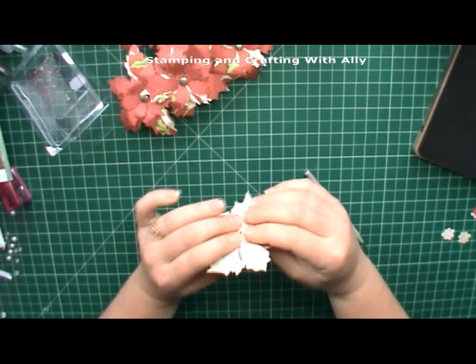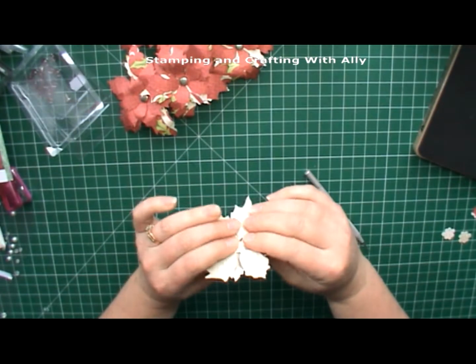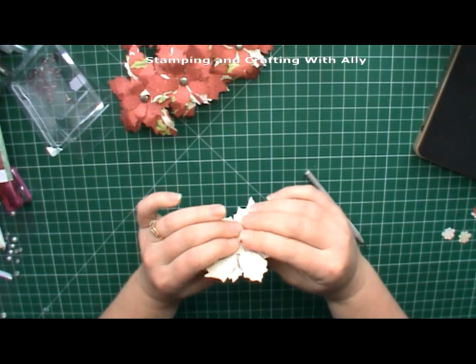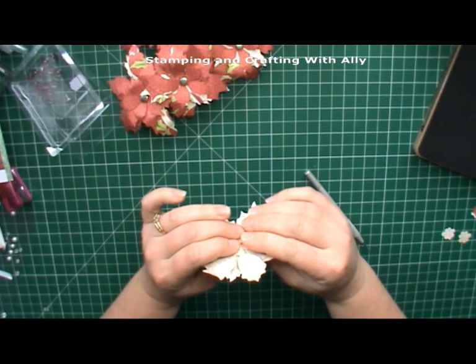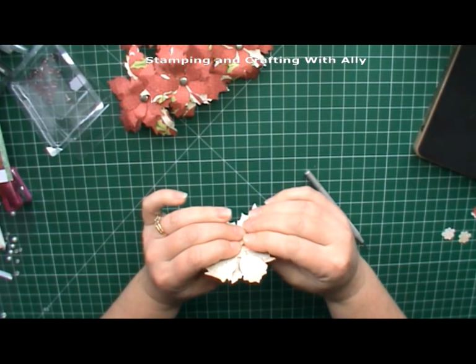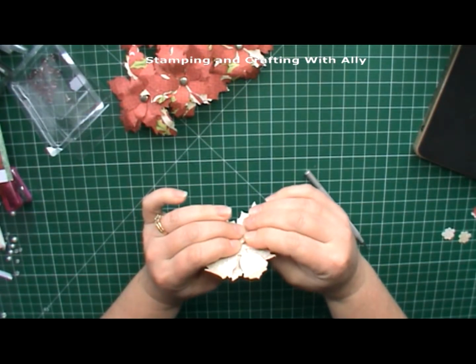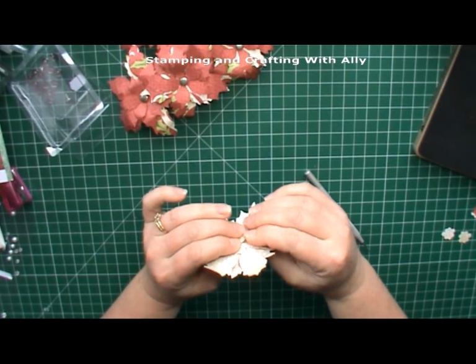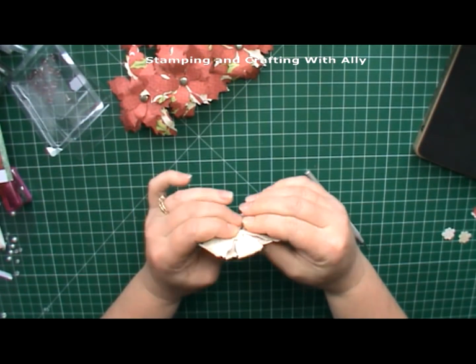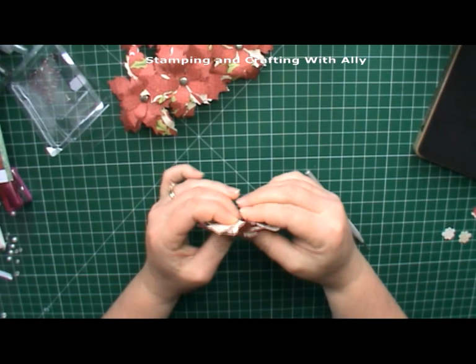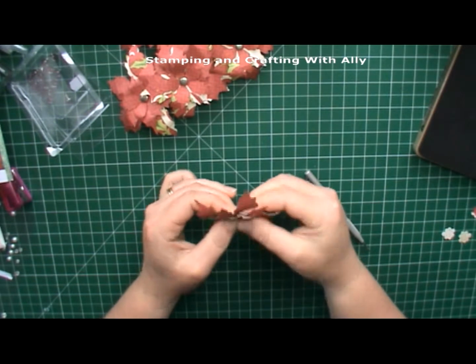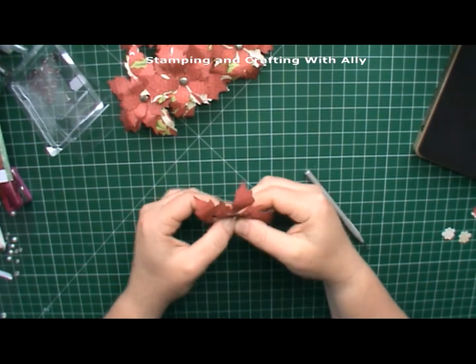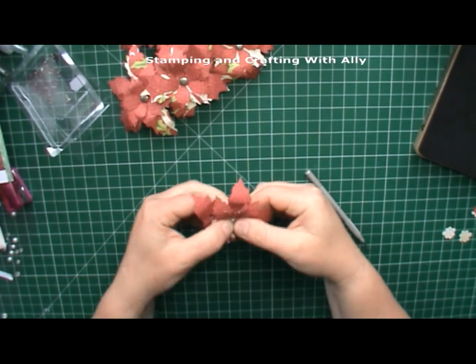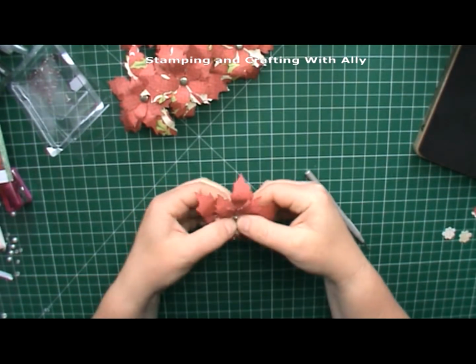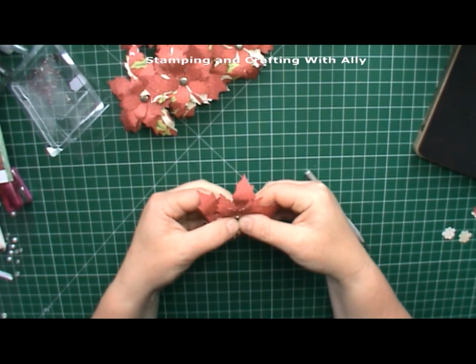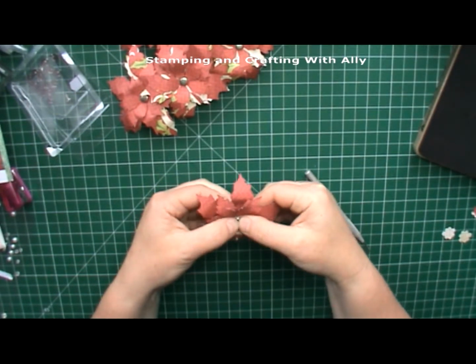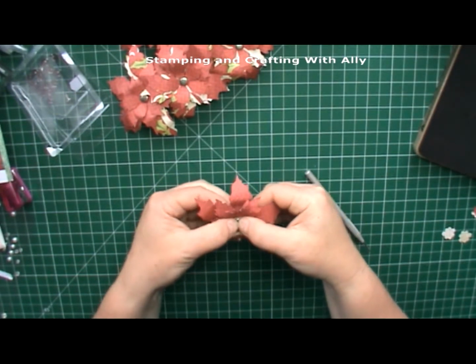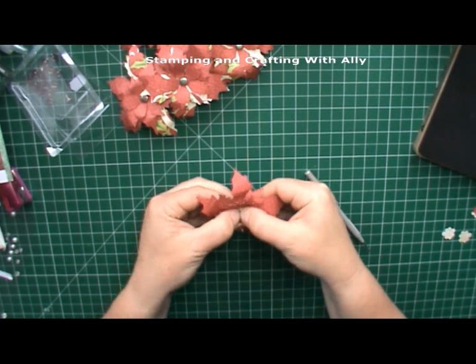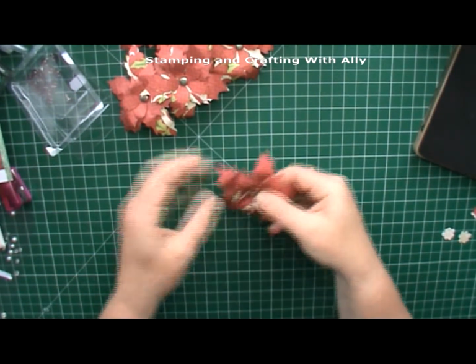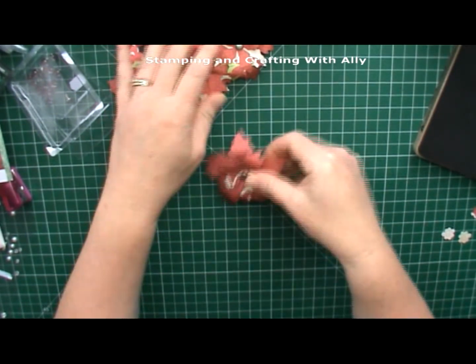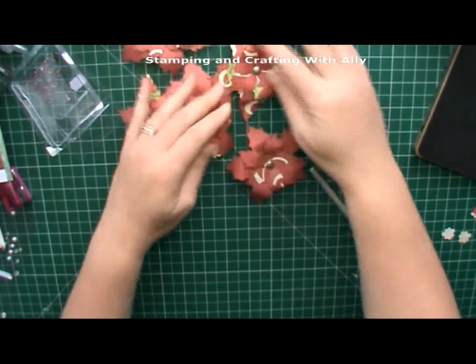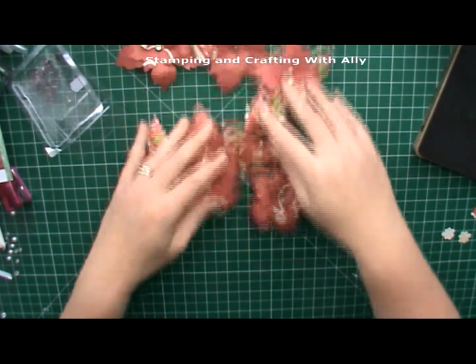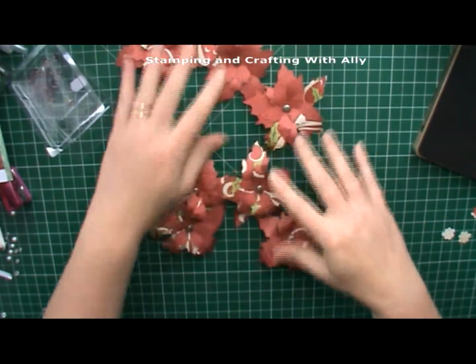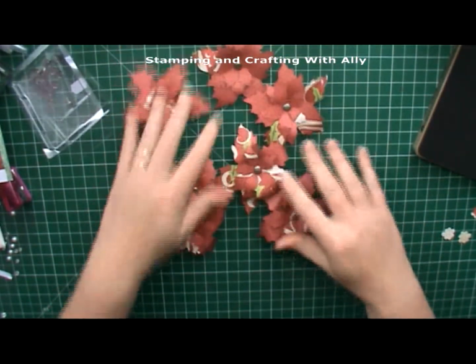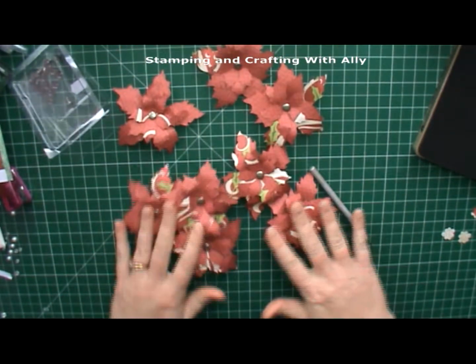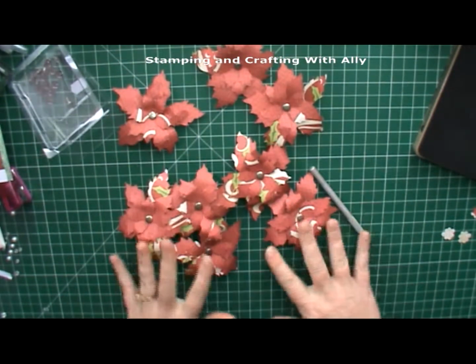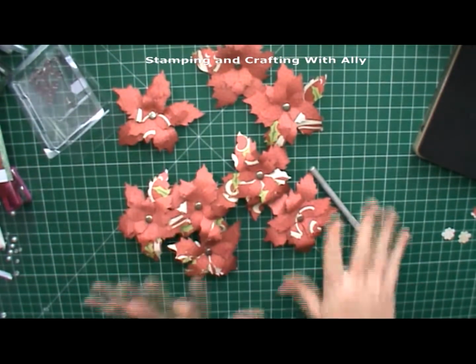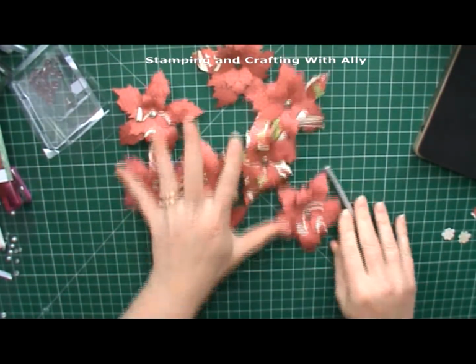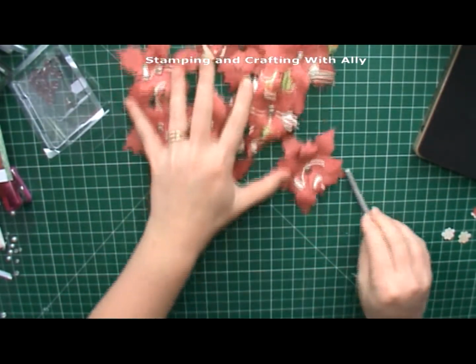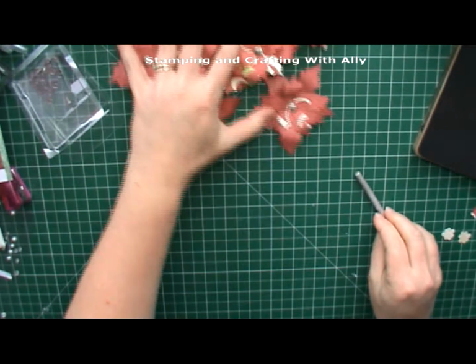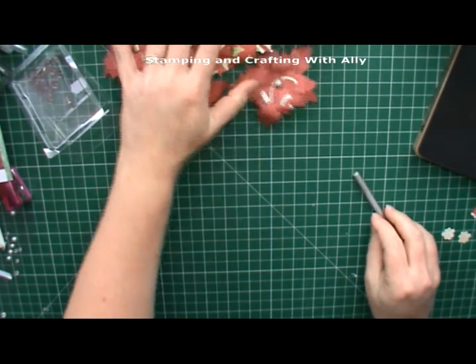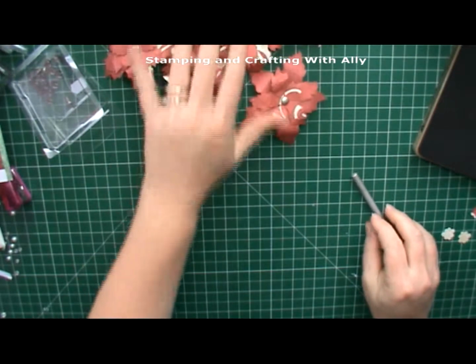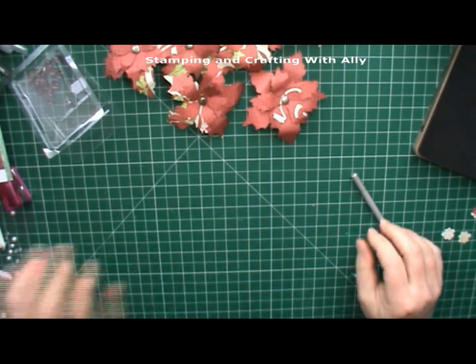Once you've got all your flowers done like so, put them to the side.